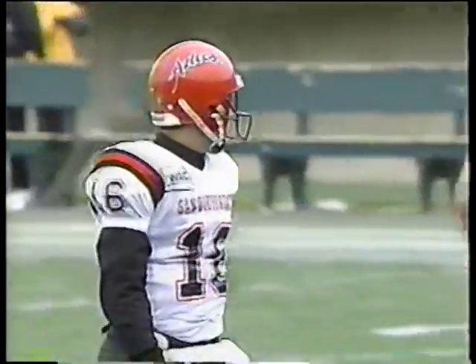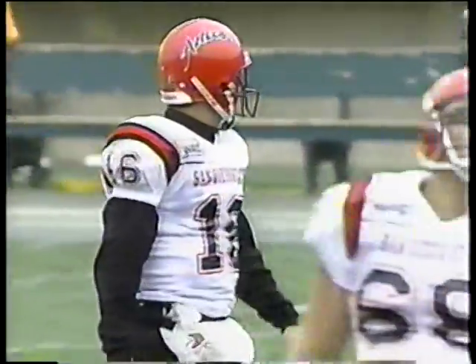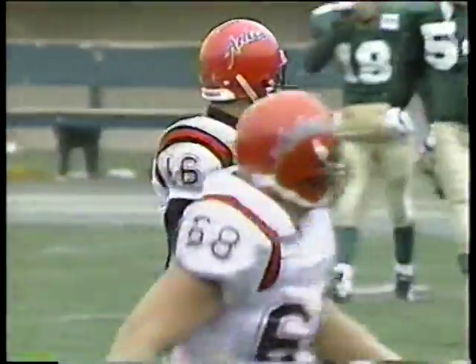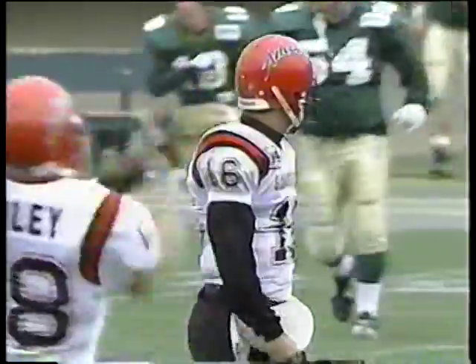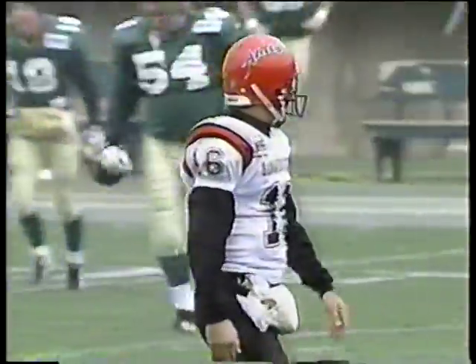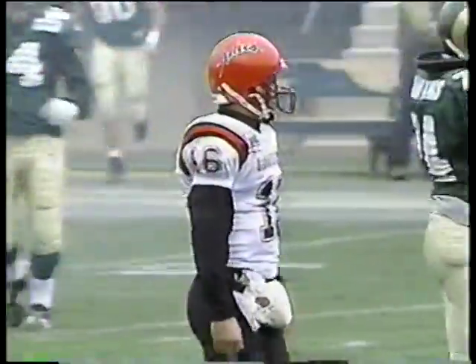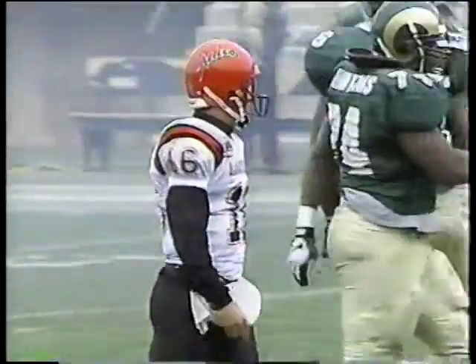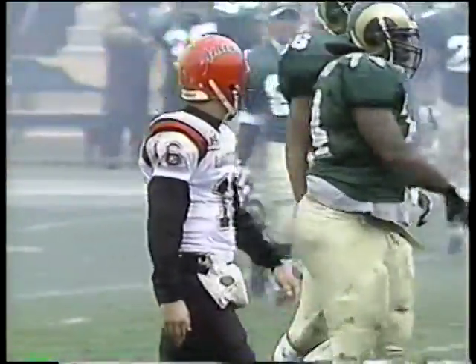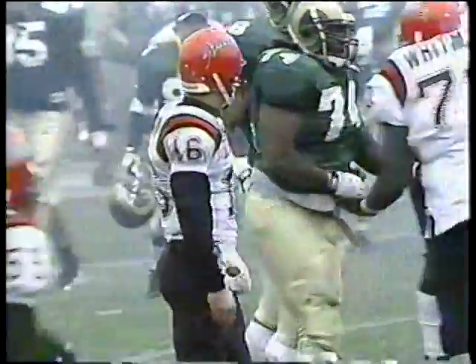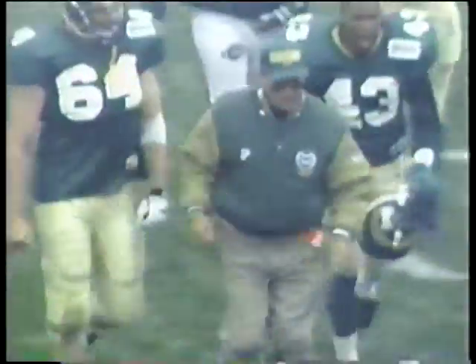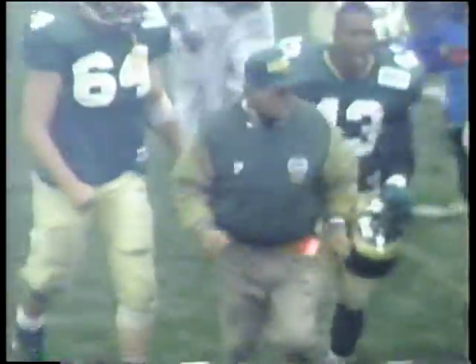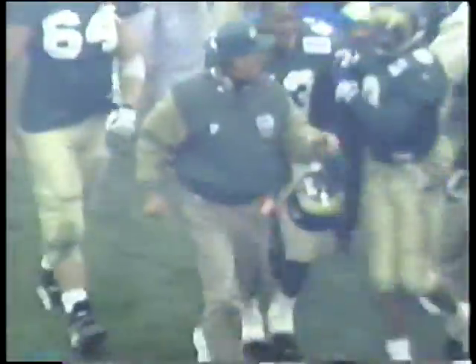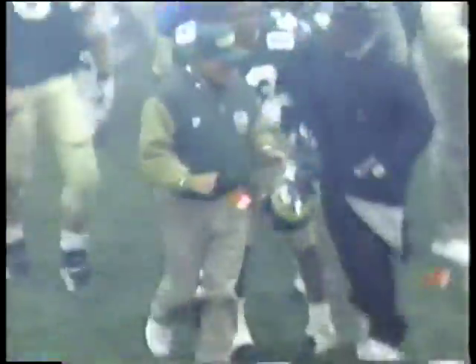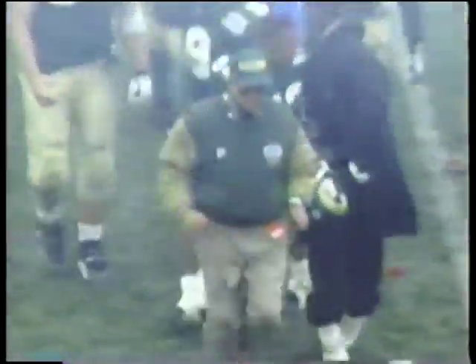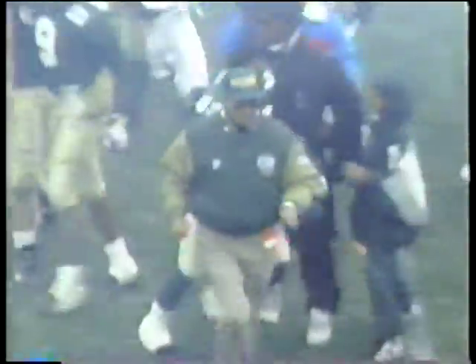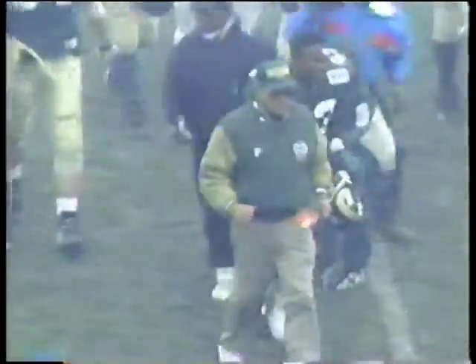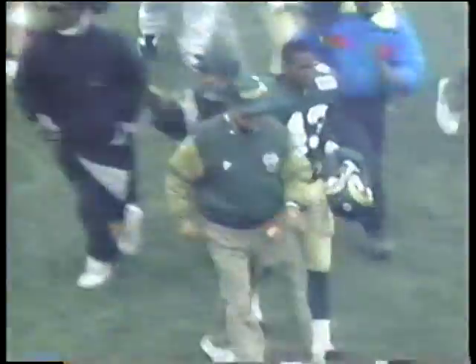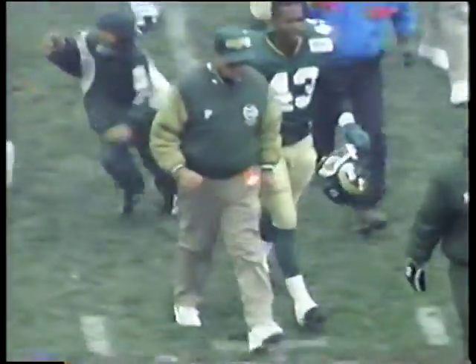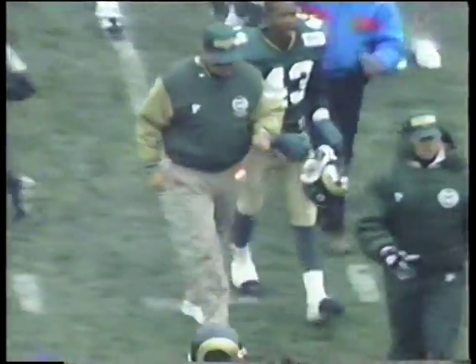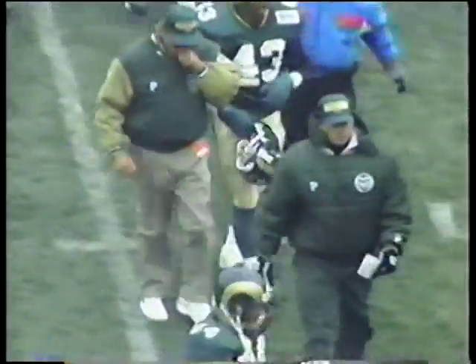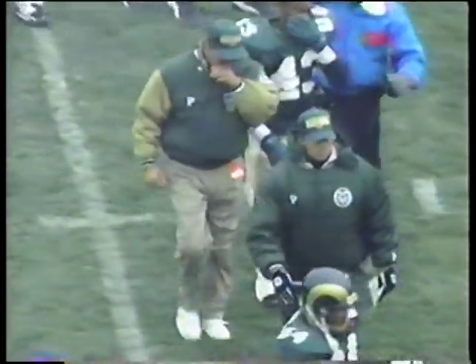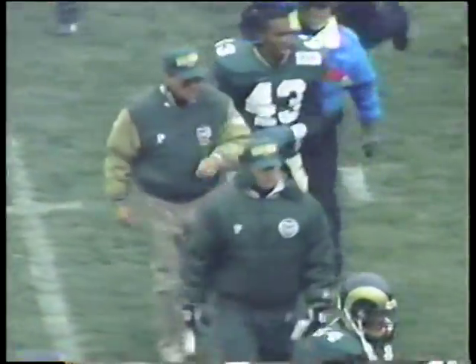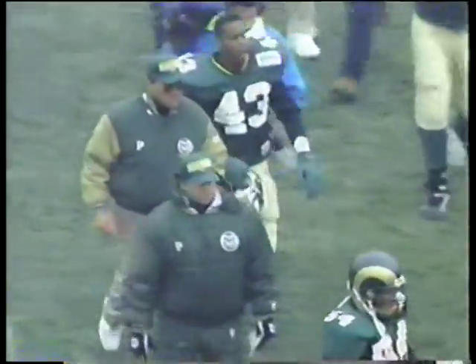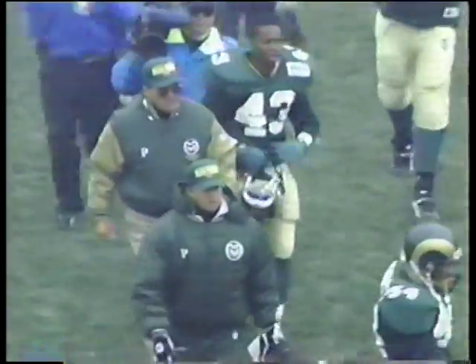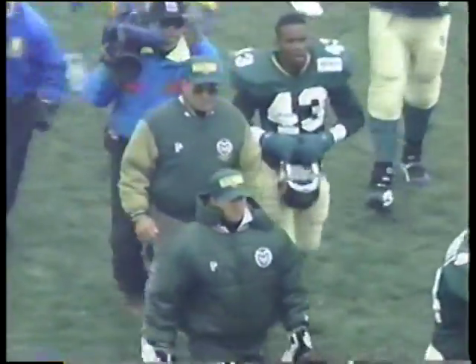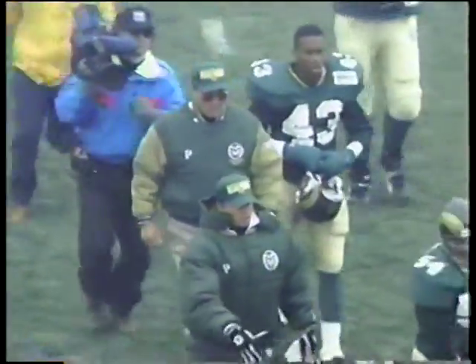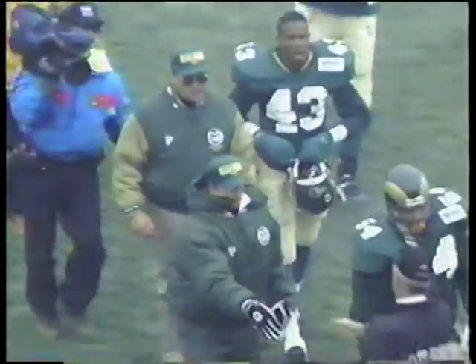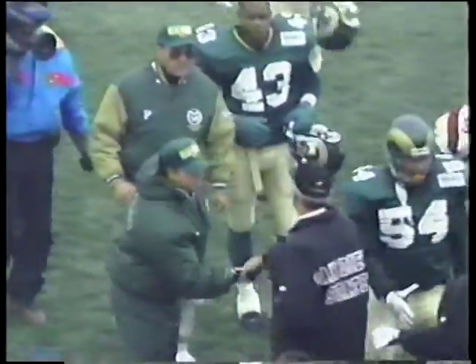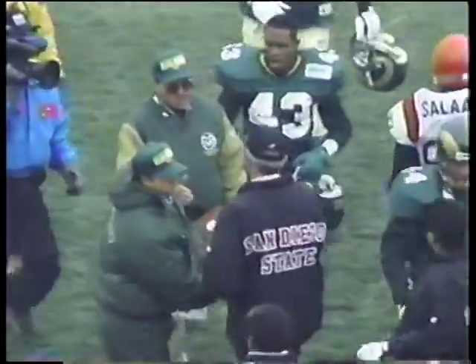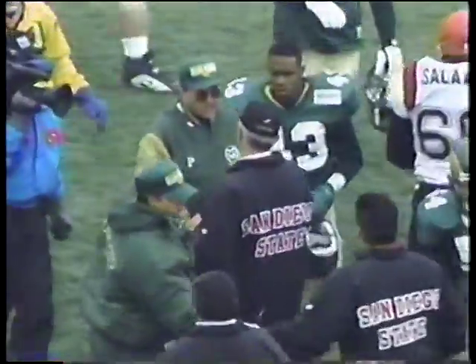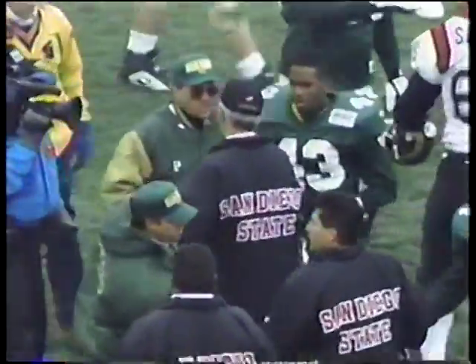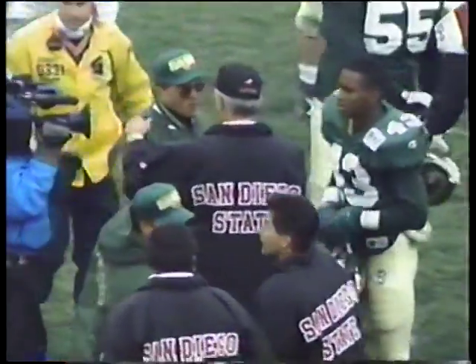Final here: 27-18. As Billy Blanton just ran out of time and opportunity. Sonny Lubick coaches his team to another key WAC victory.